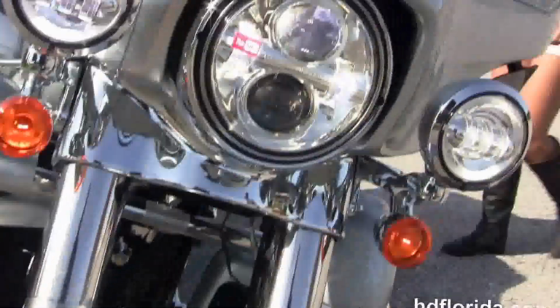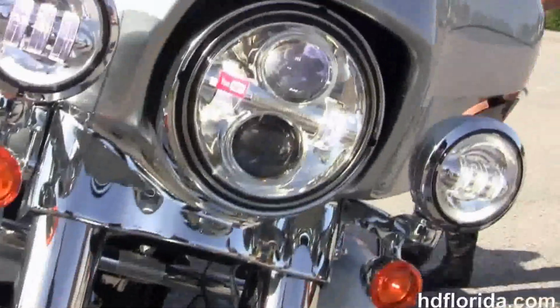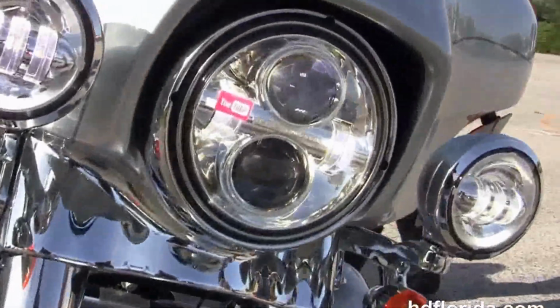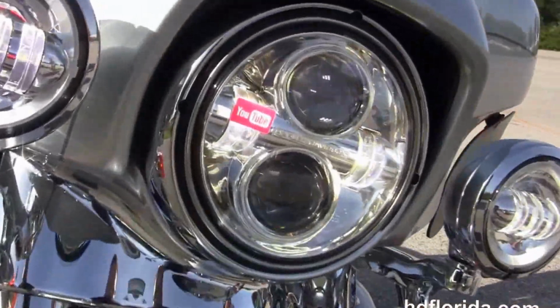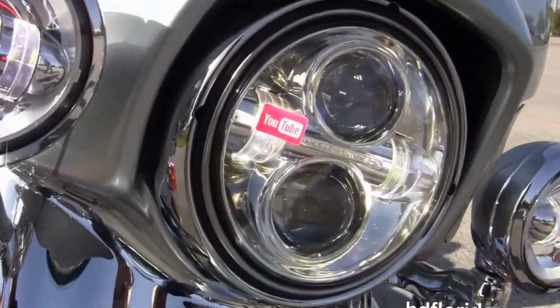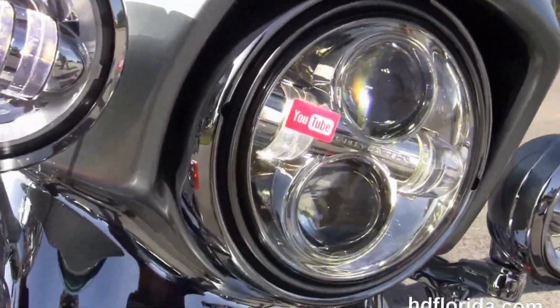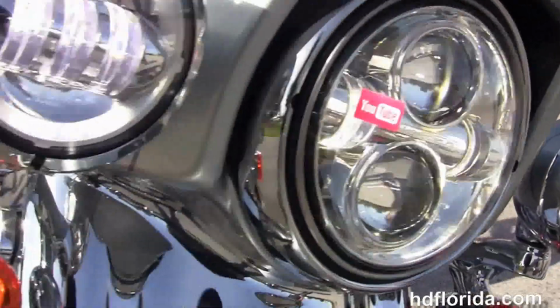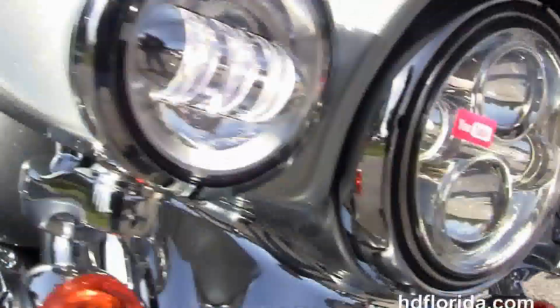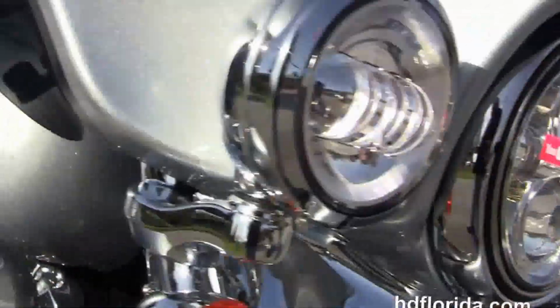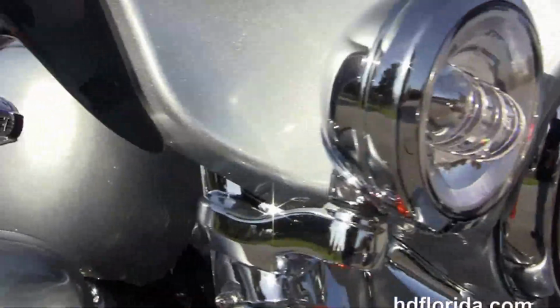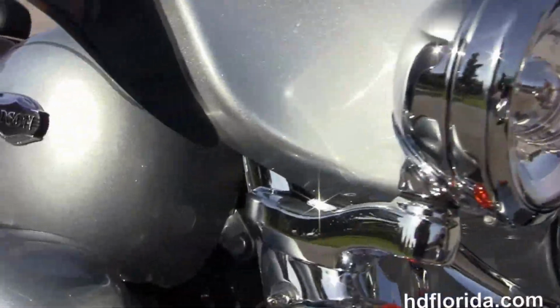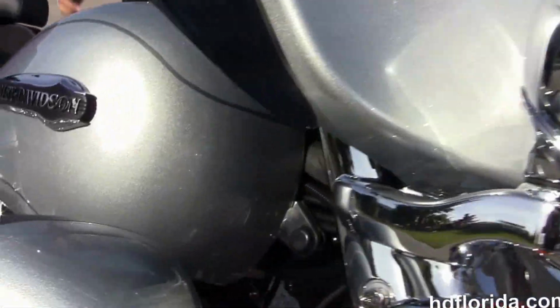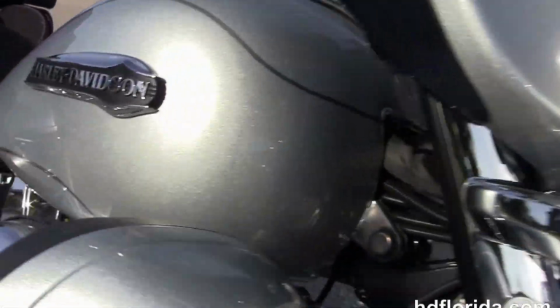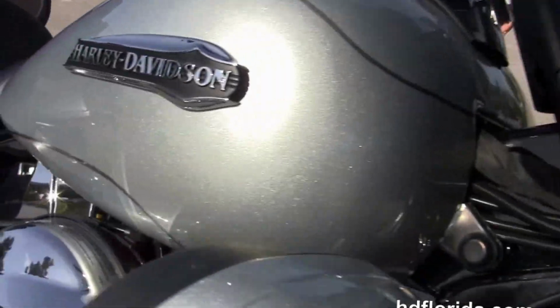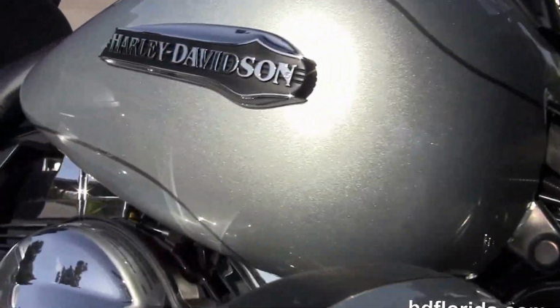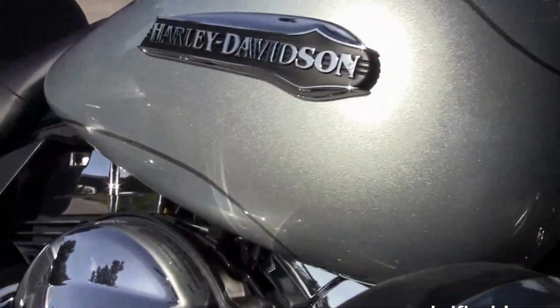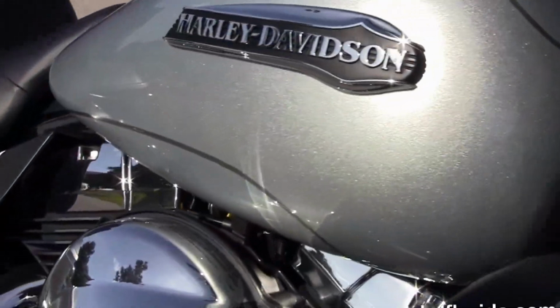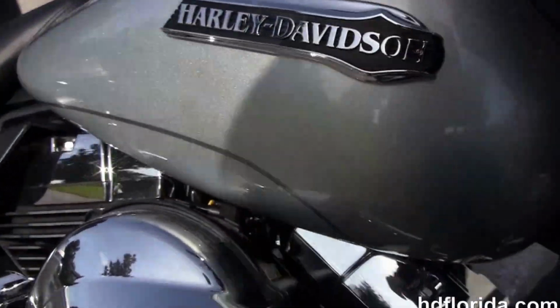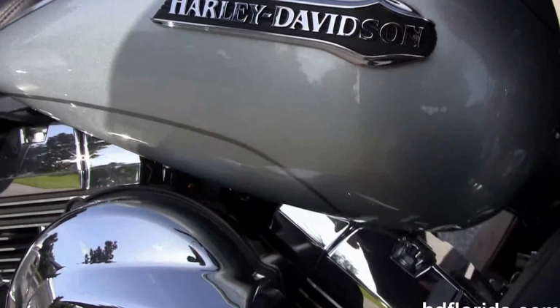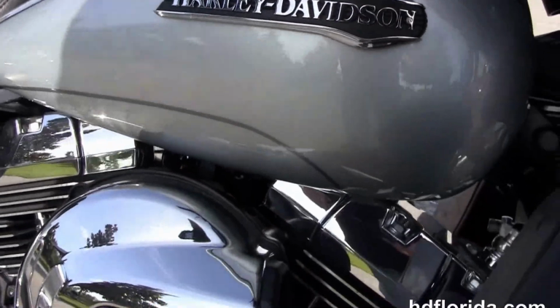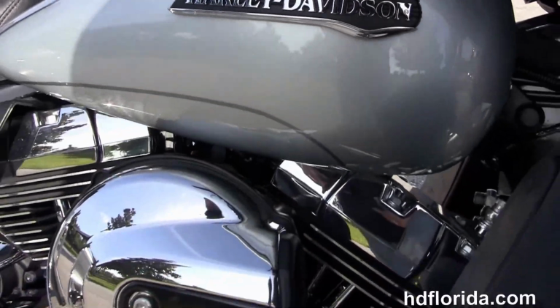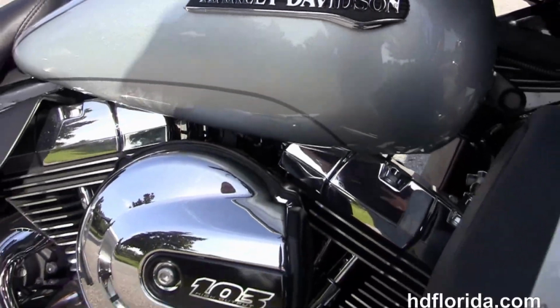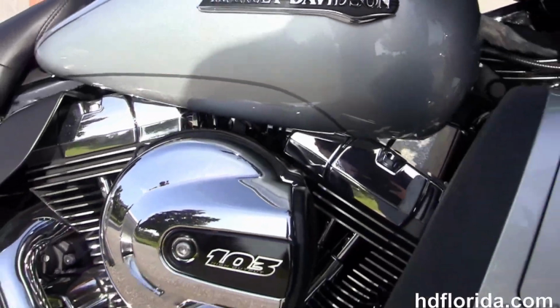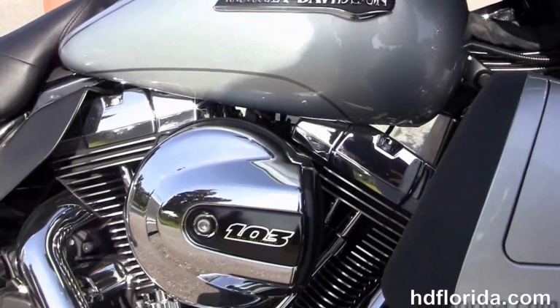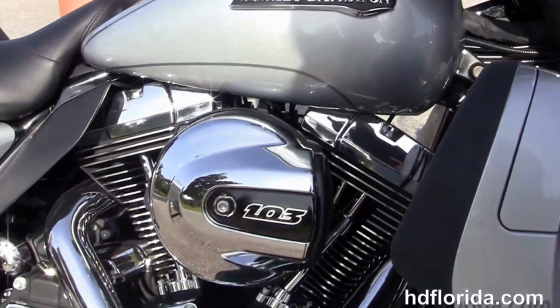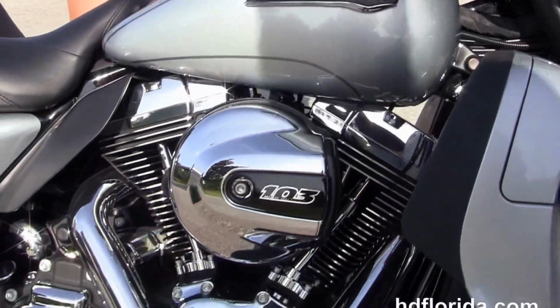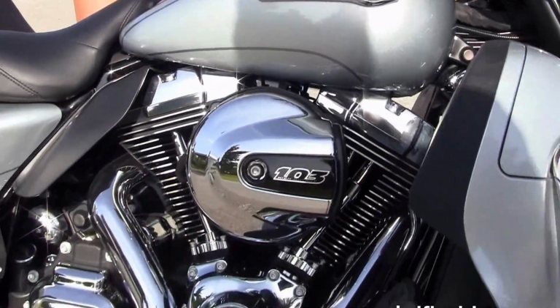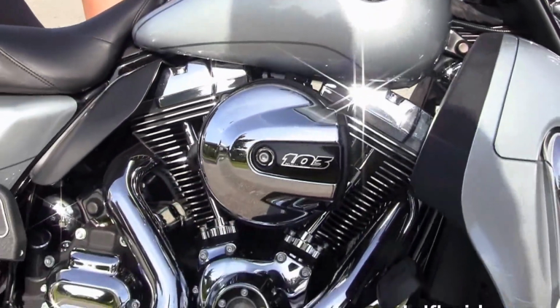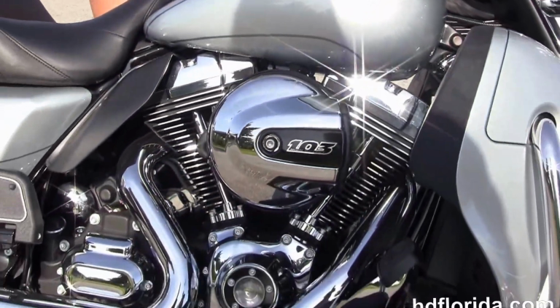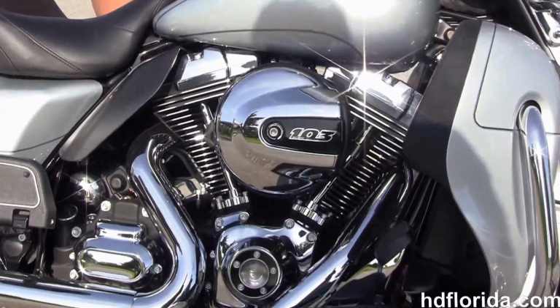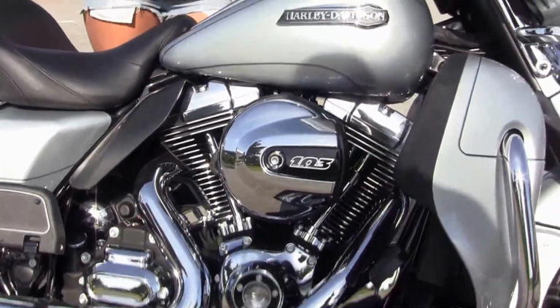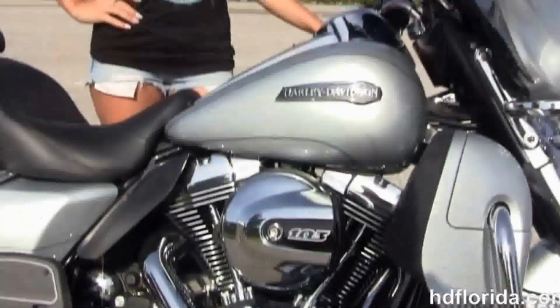Out front we've got the chrome Daymaker LED headlamps and chrome passing lamps and a slipstream air vented head buffering for the rider. All right, that's going to fire it up for us real quick.